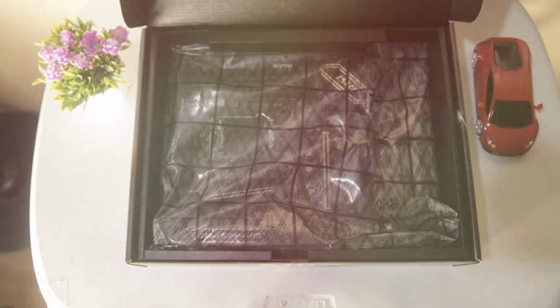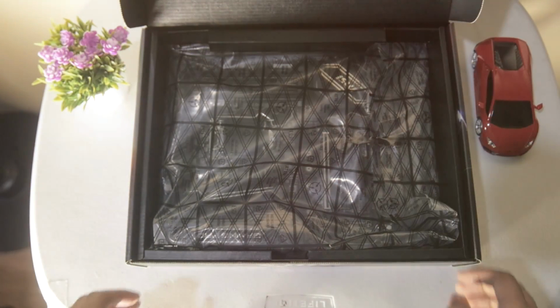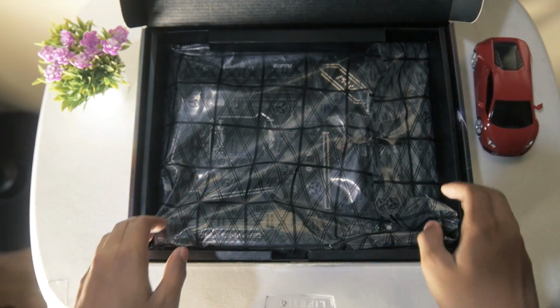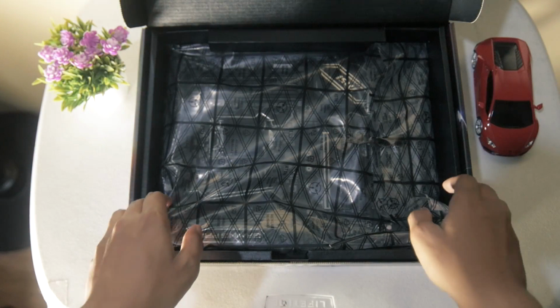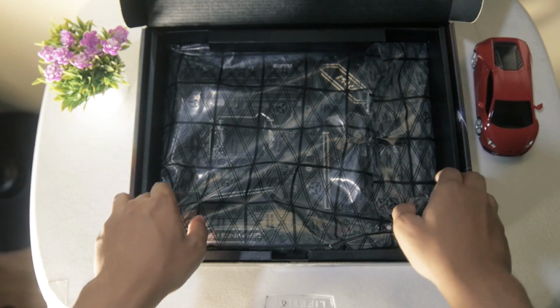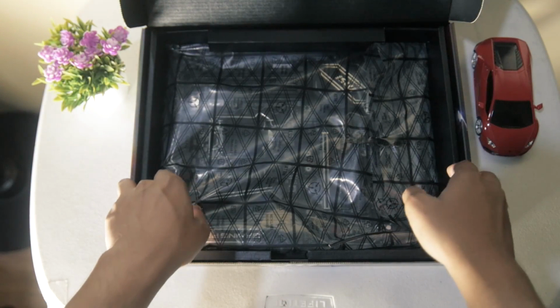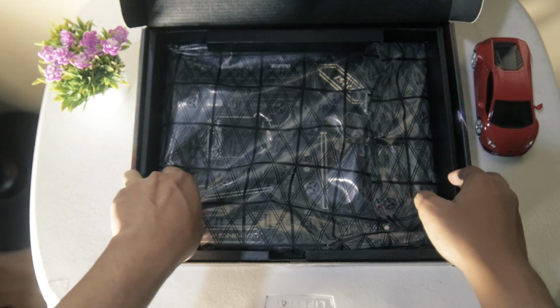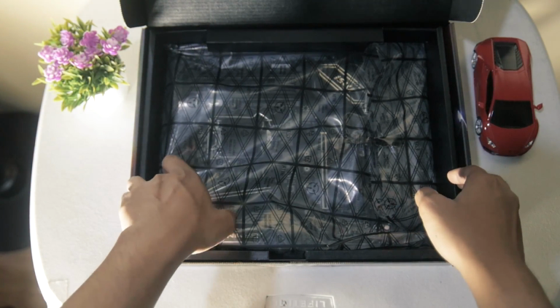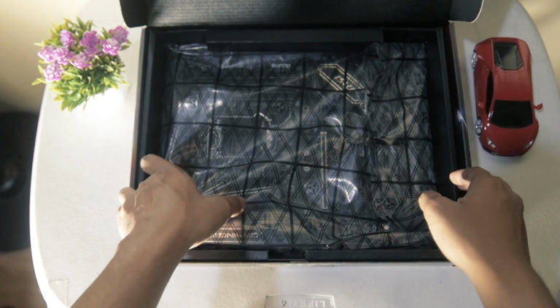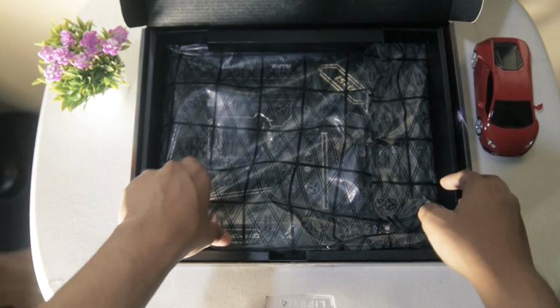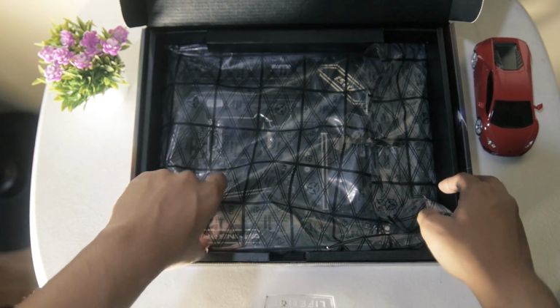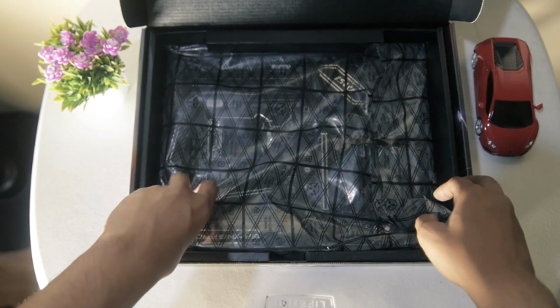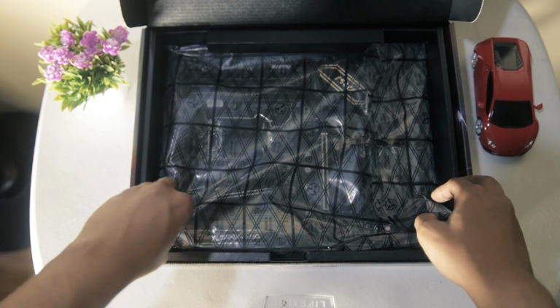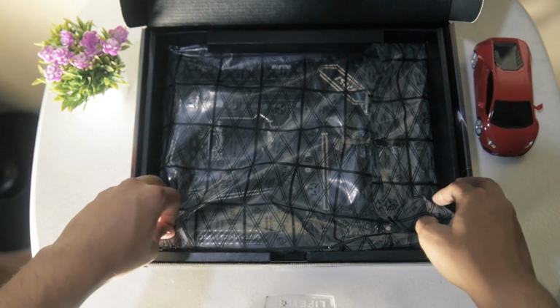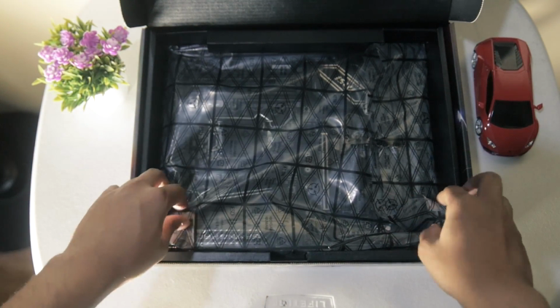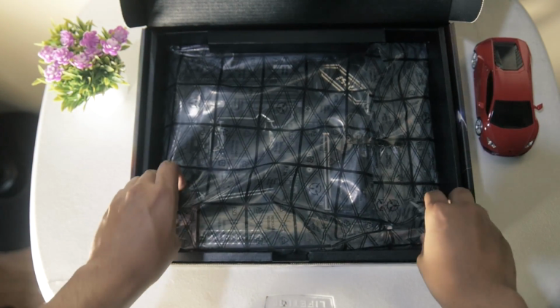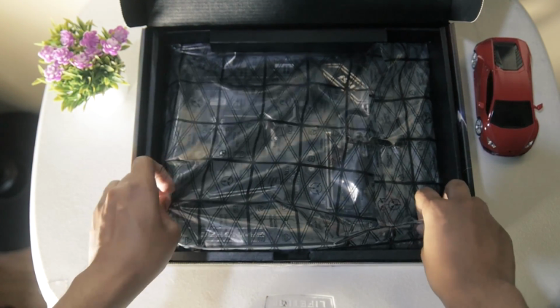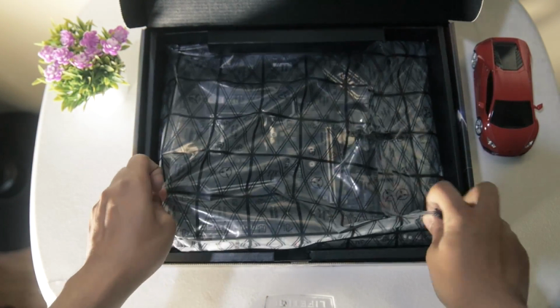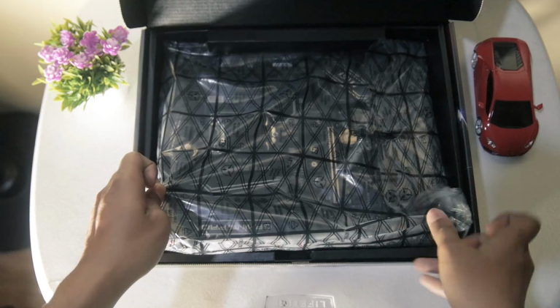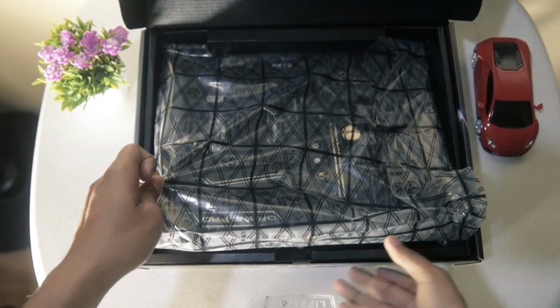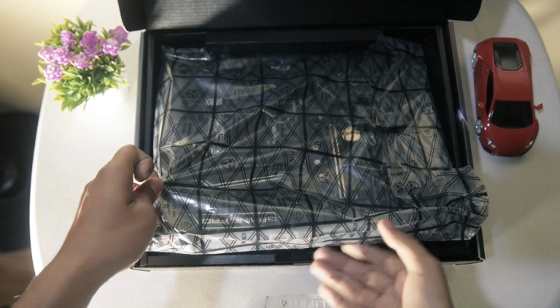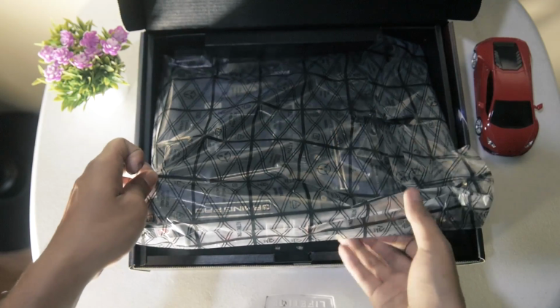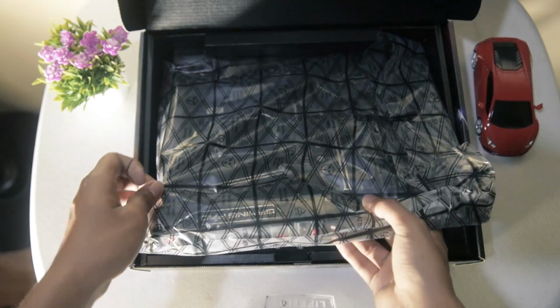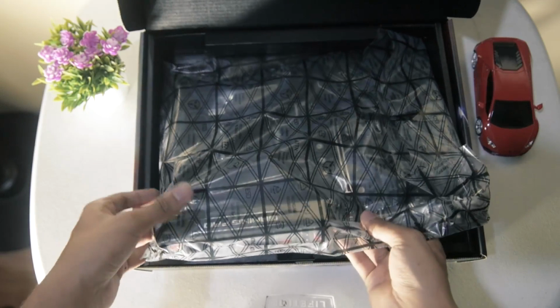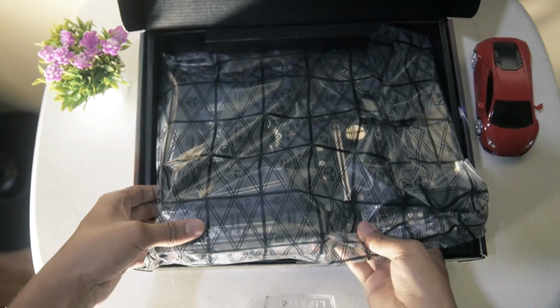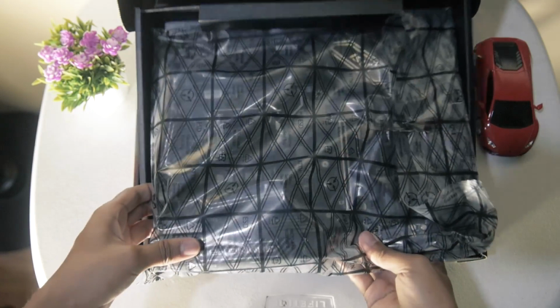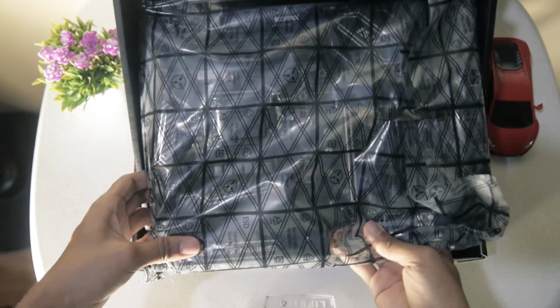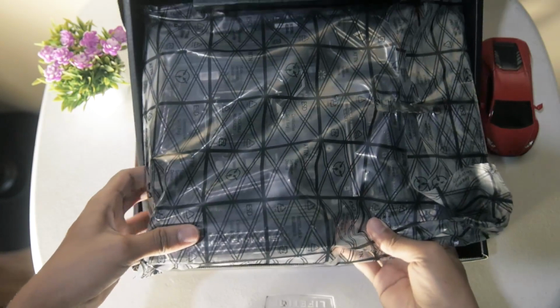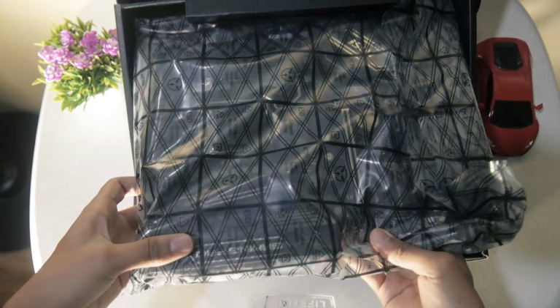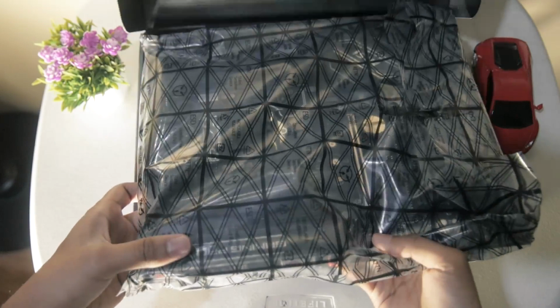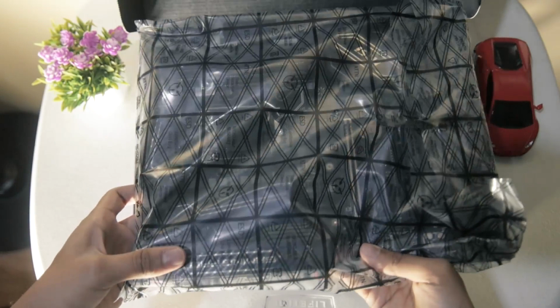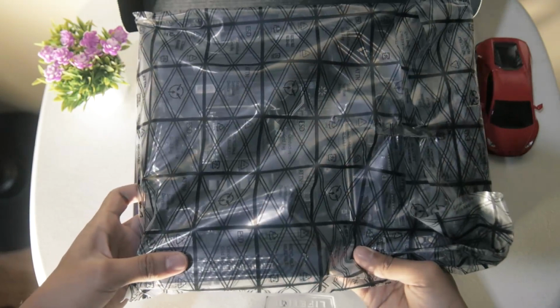Once we open the box, we are greeted with the motherboard itself. It is wrapped in an electrostatic bag for protection. We'll be checking this one out later.